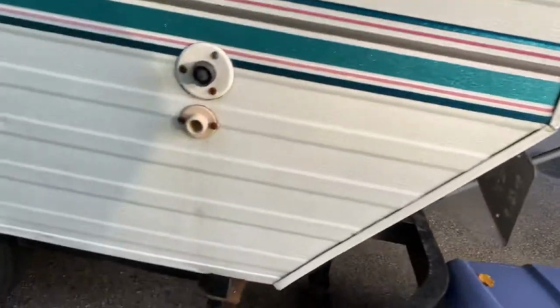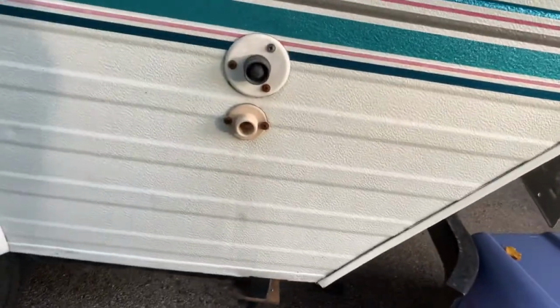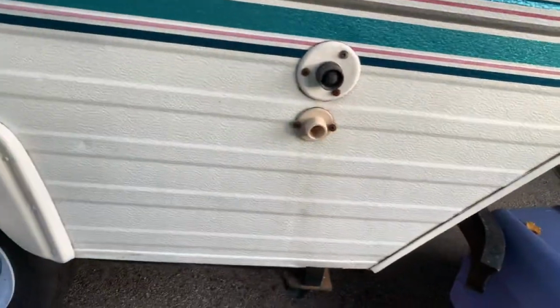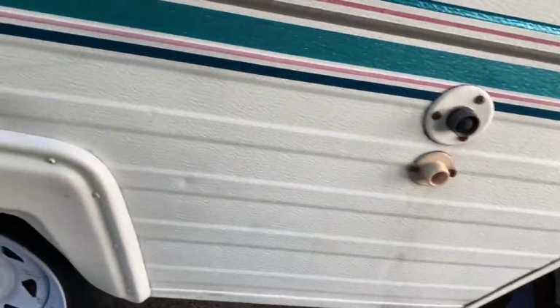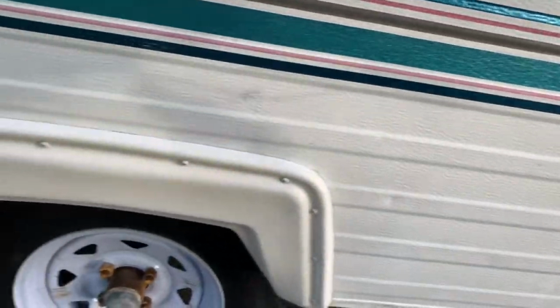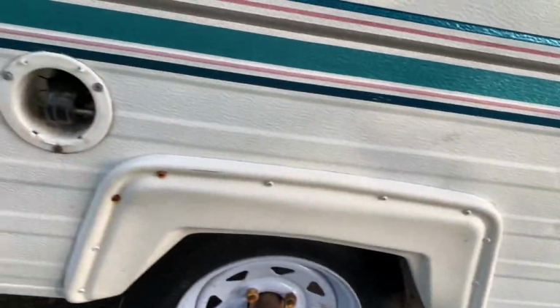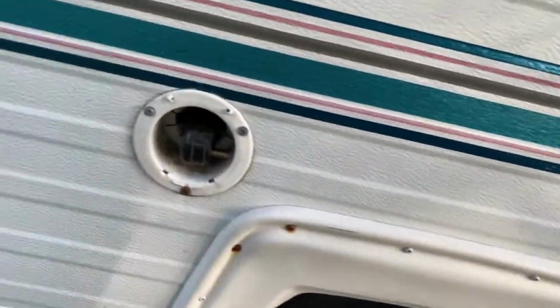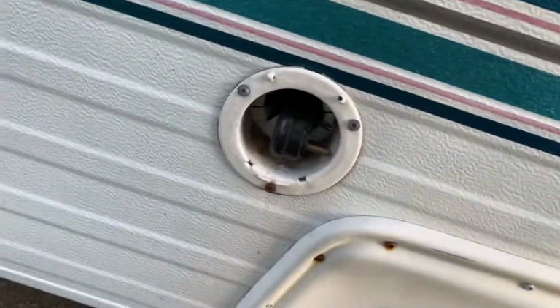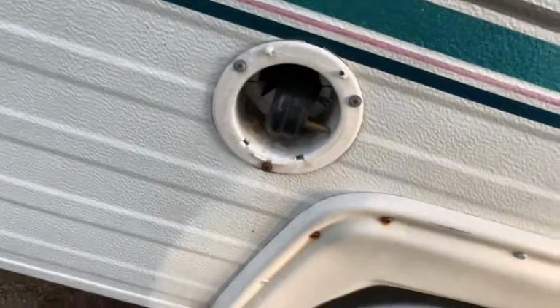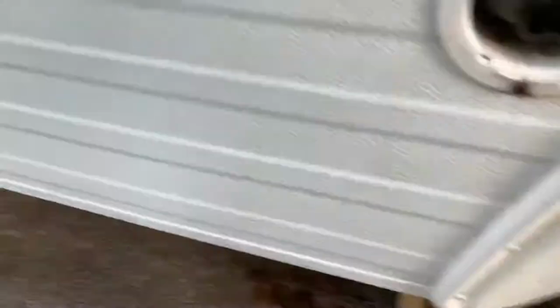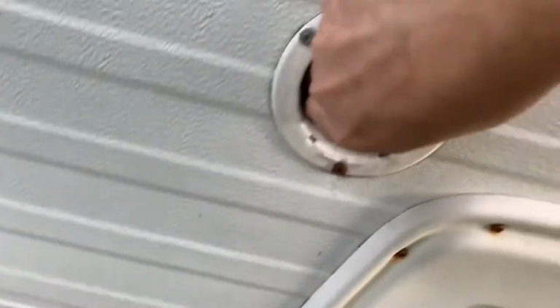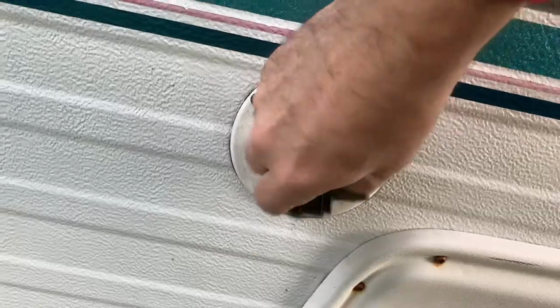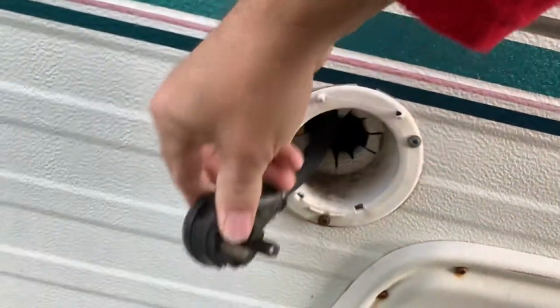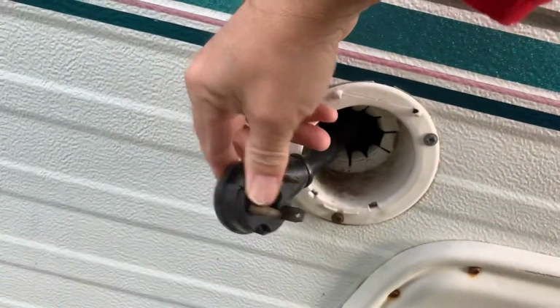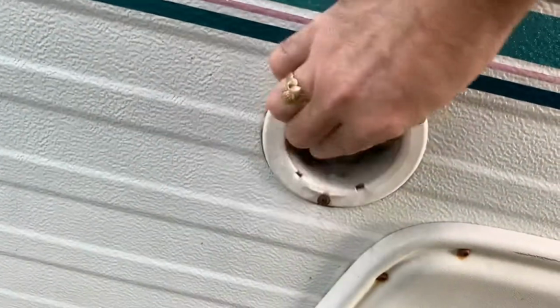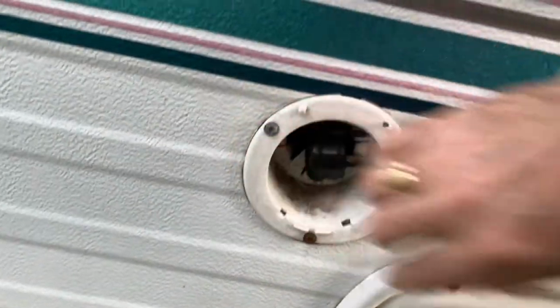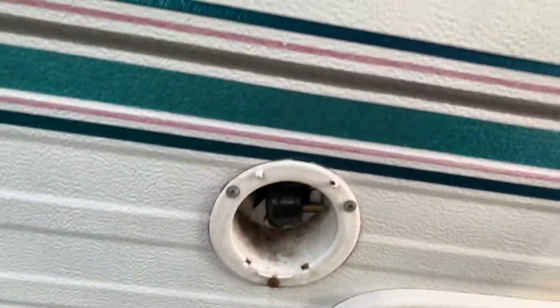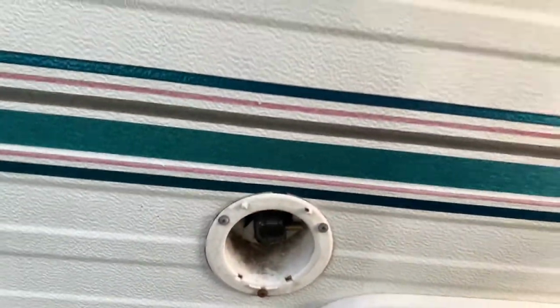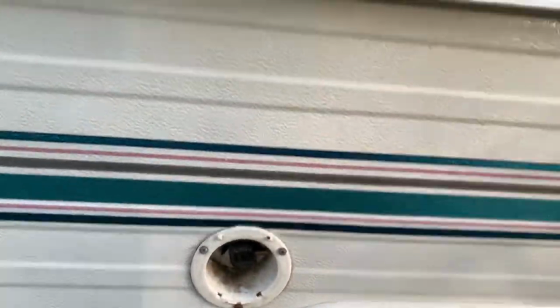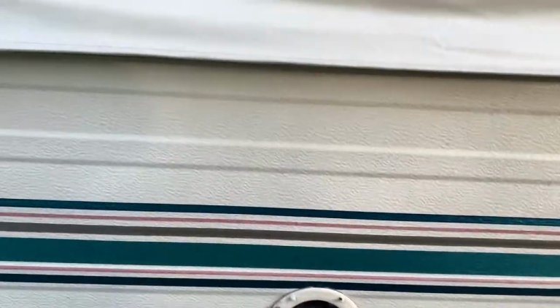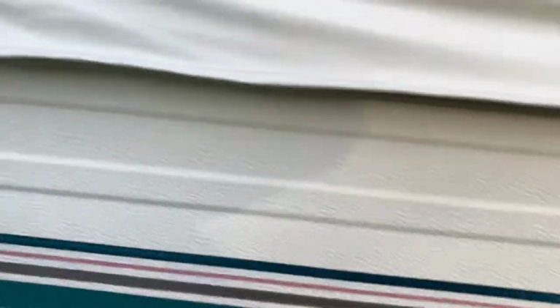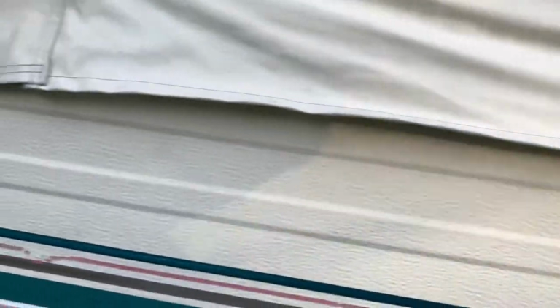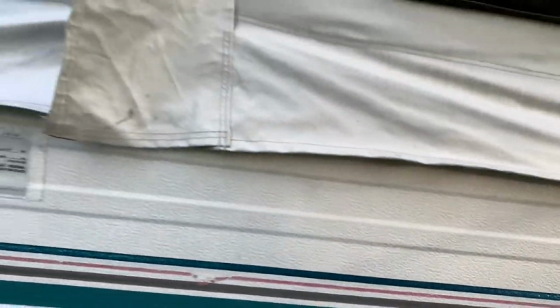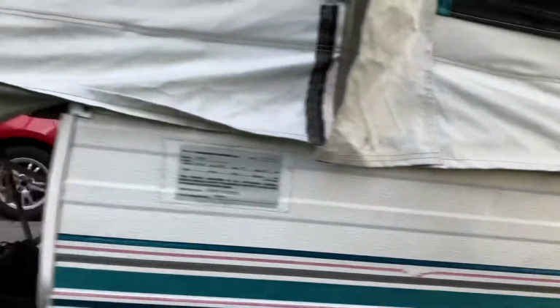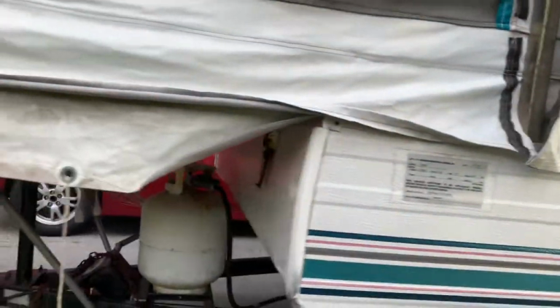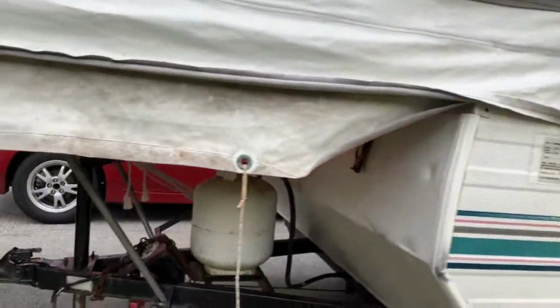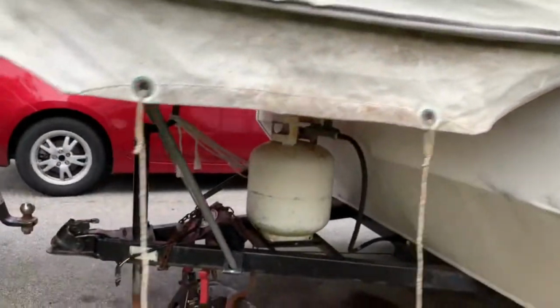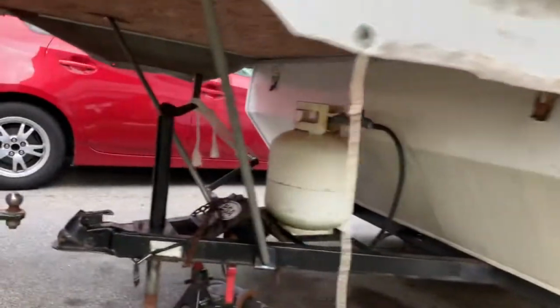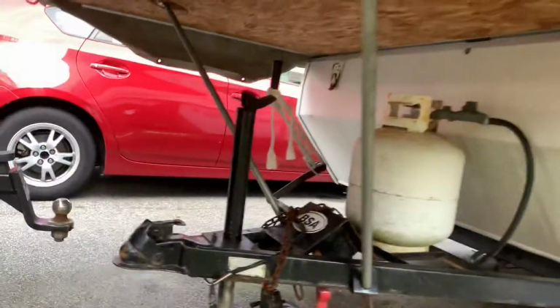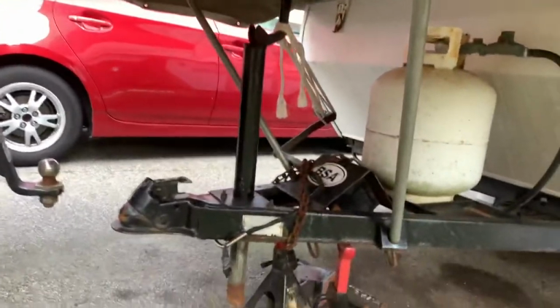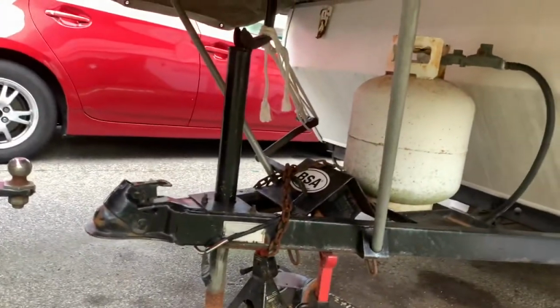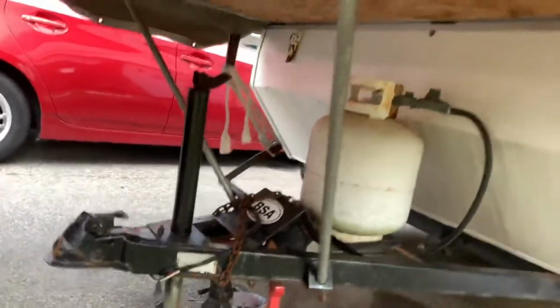There's some lines with your electrical. Plug right into your site electric. There's your hitch and propane.